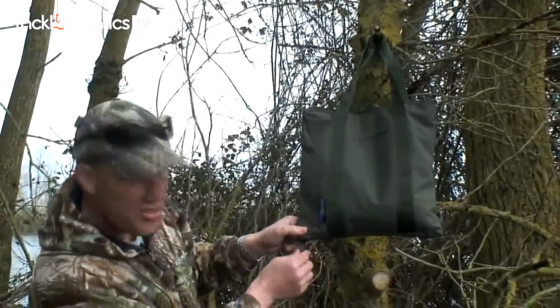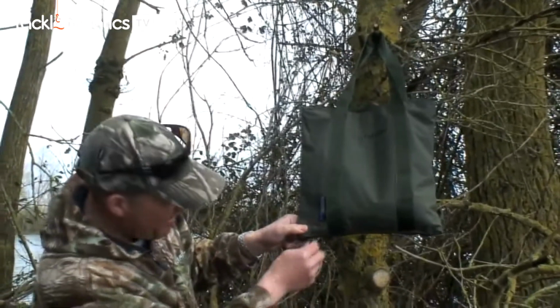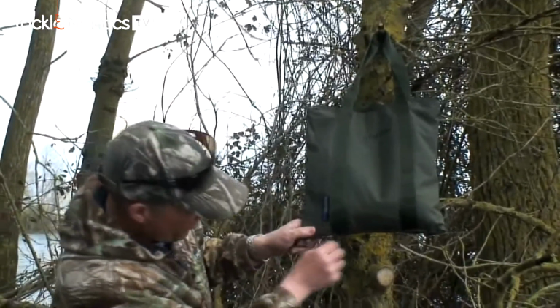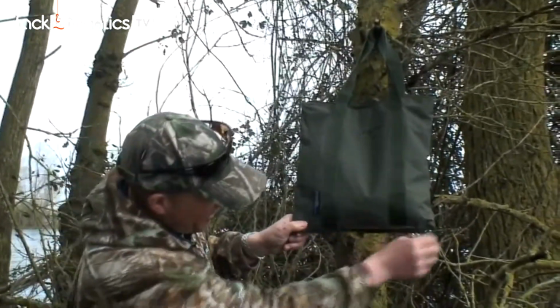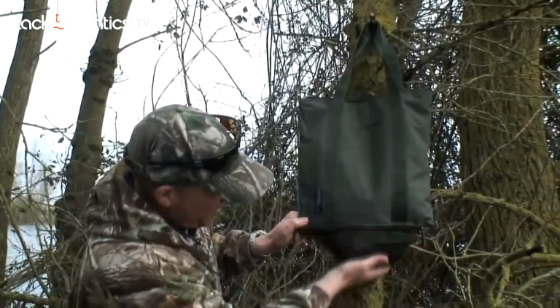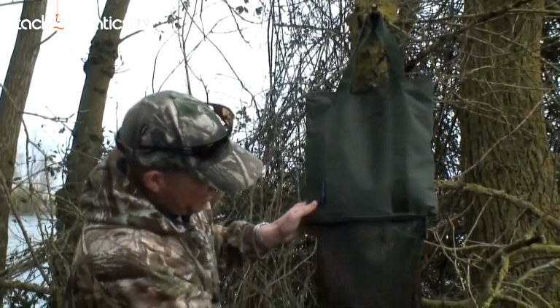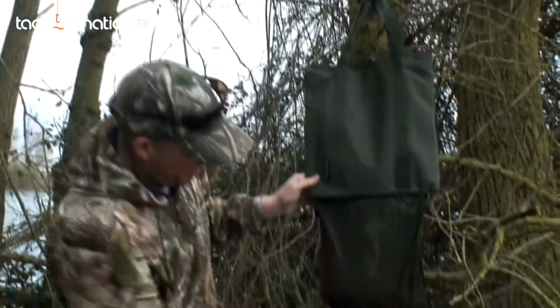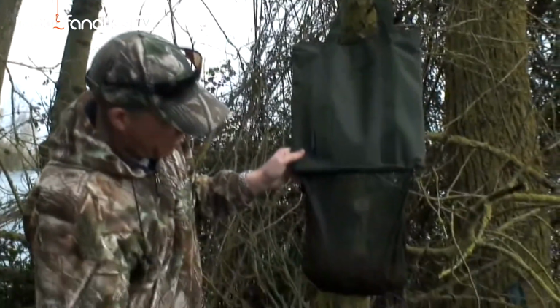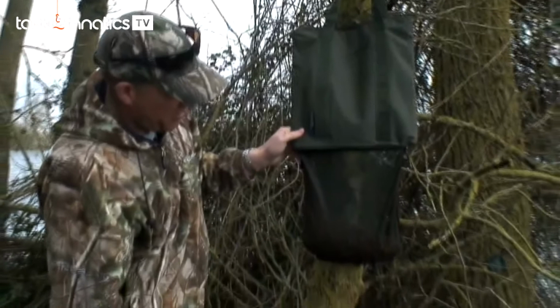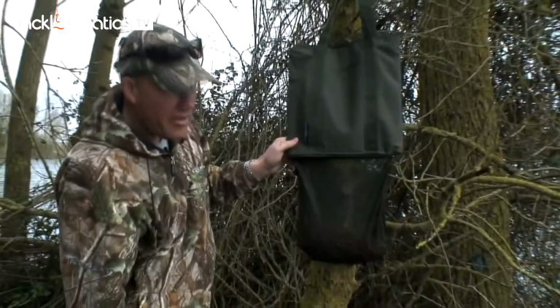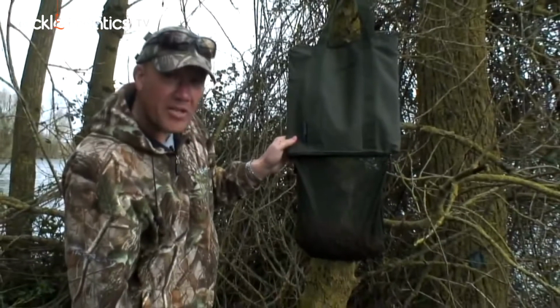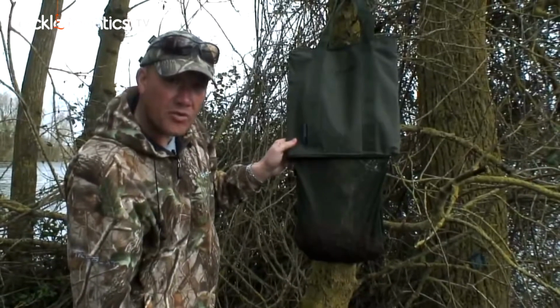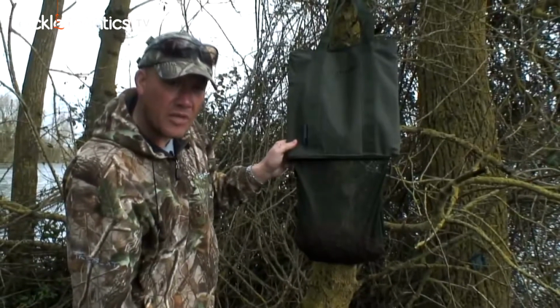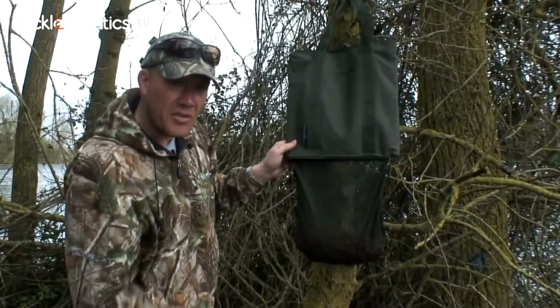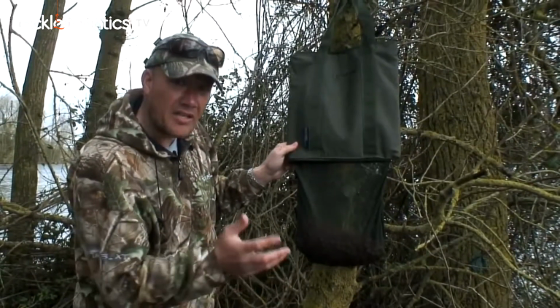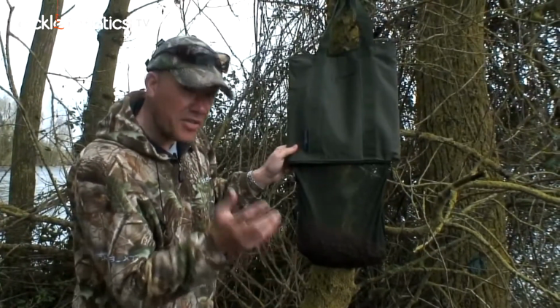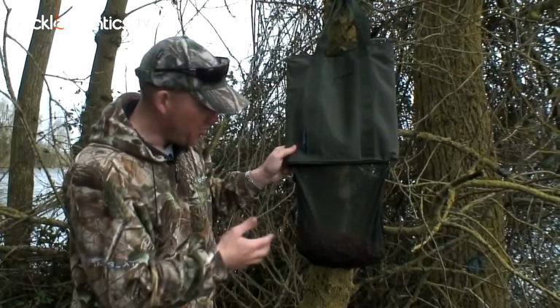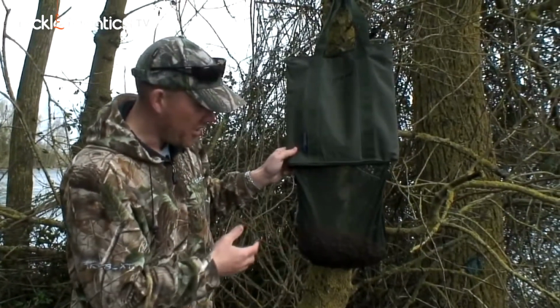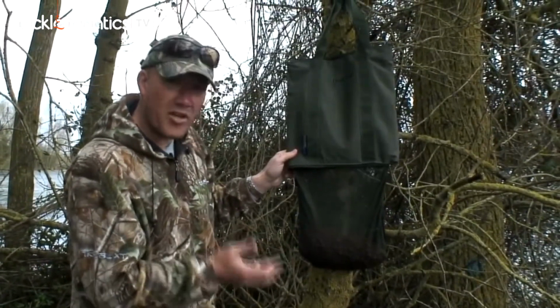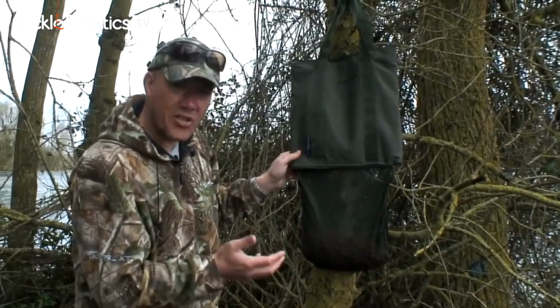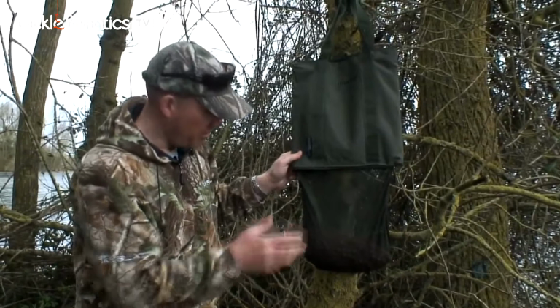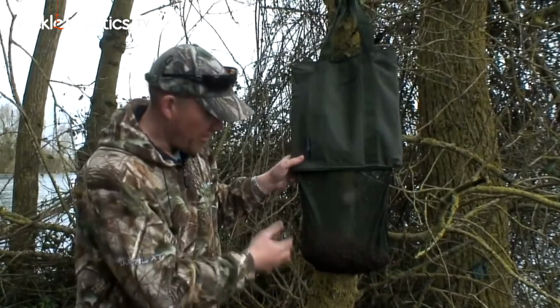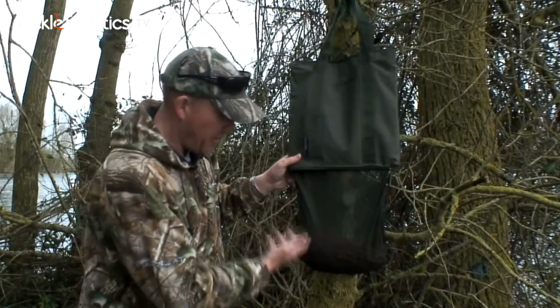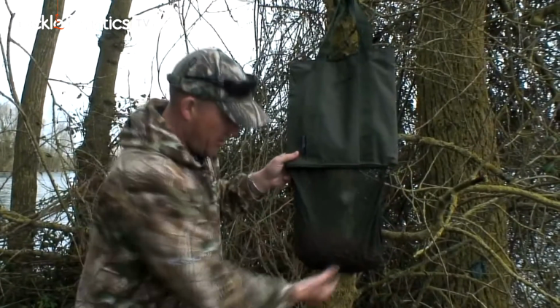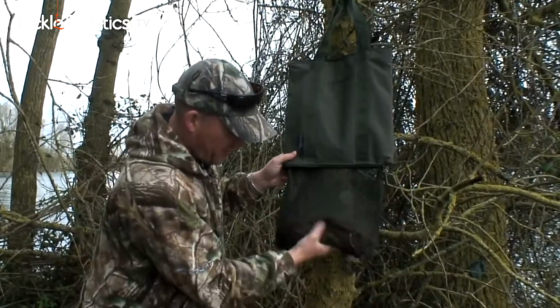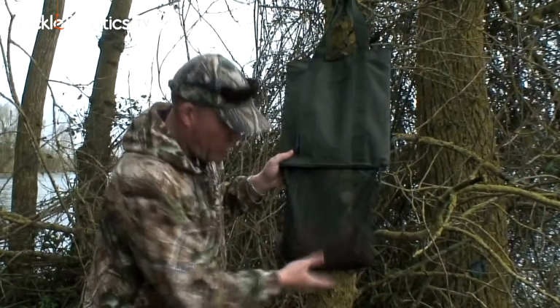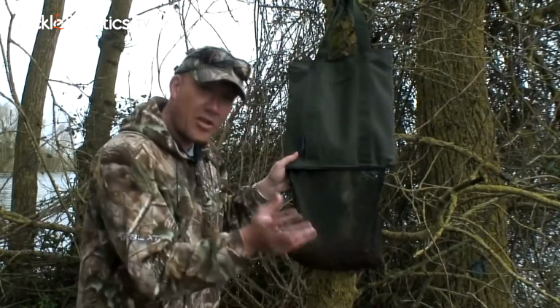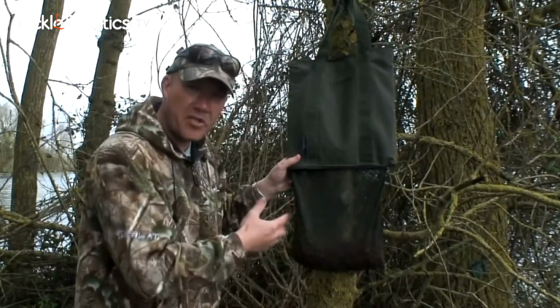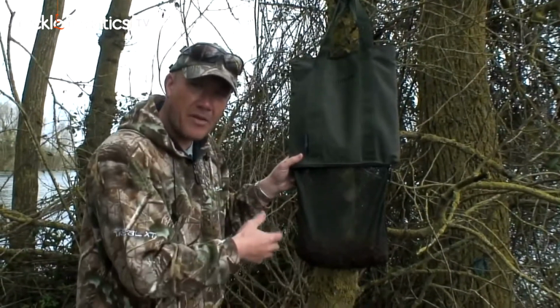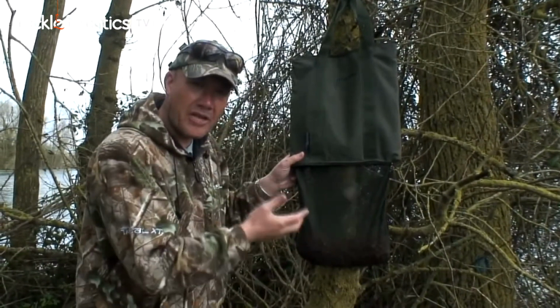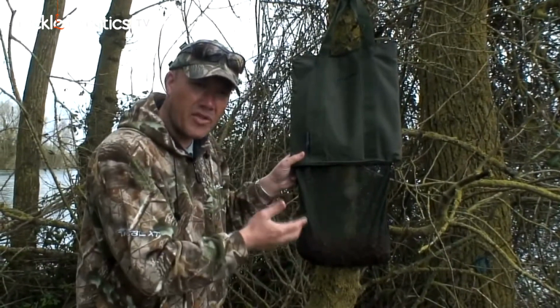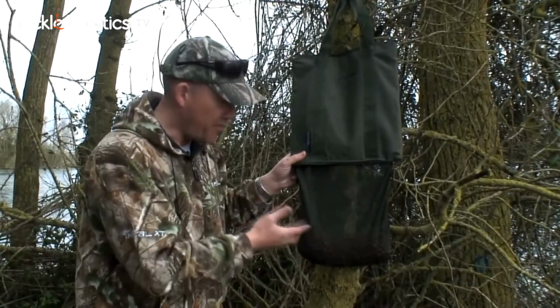We've put a little zip underneath — you can see there — undo the zip and the meshing falls down. So on a day like today, which is nice and breezy, if you're on a session the wind is going to get through them, keep stirring them up, and it's going to completely dry them out so they'll last you all week.